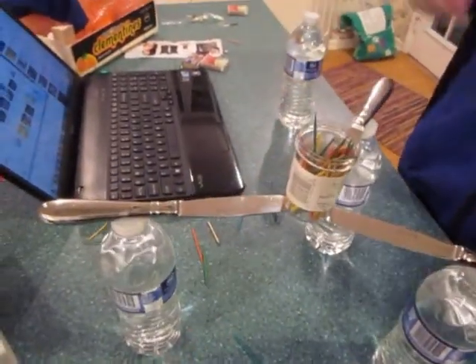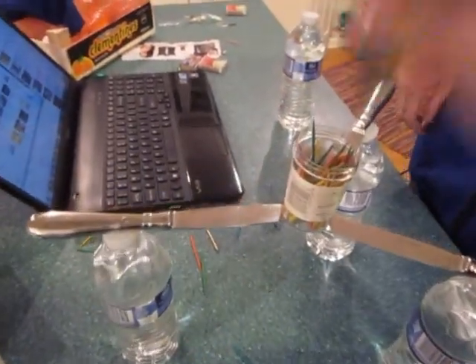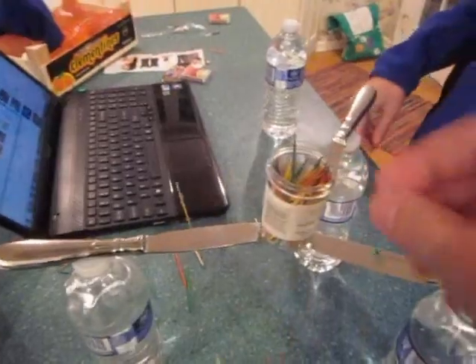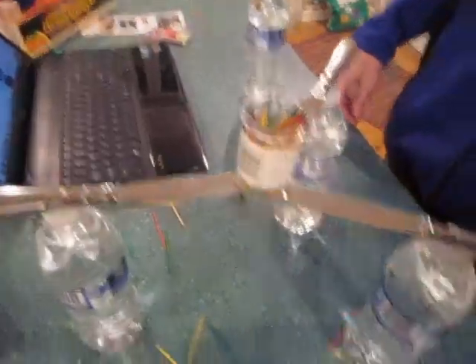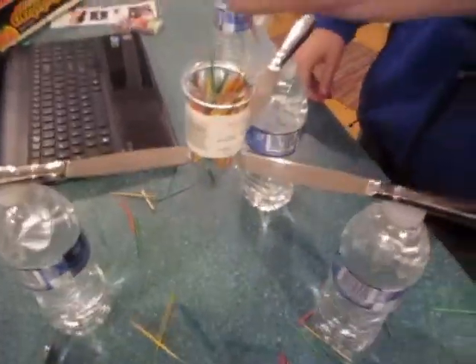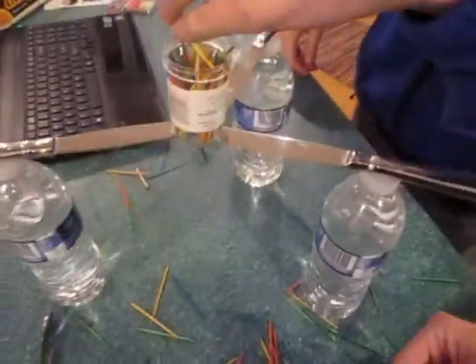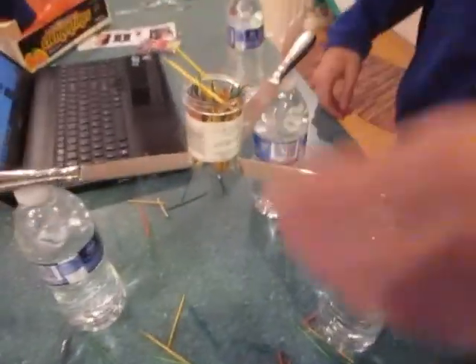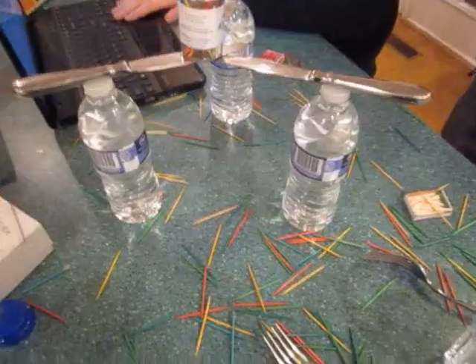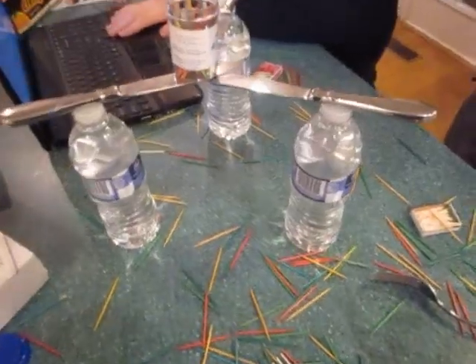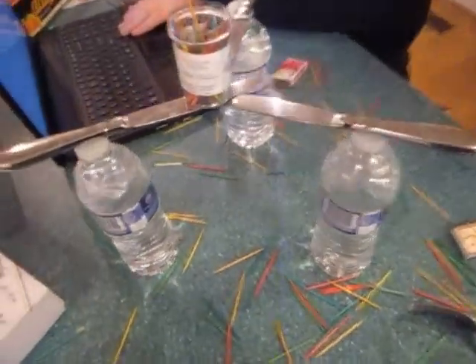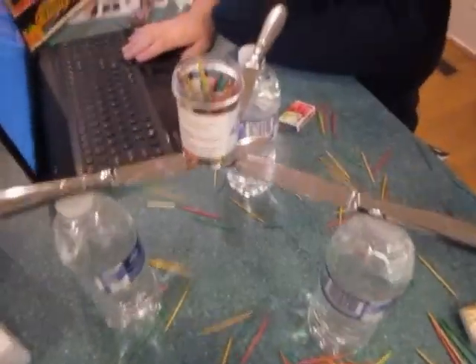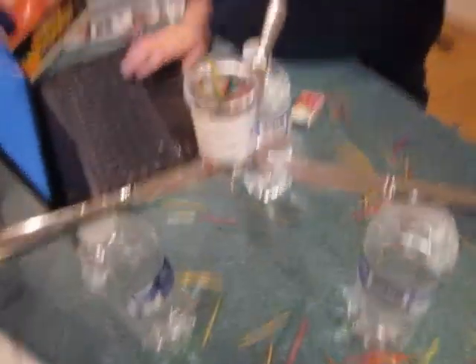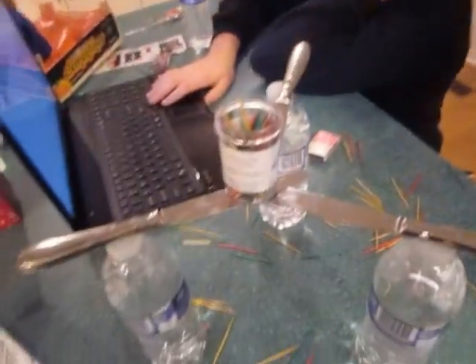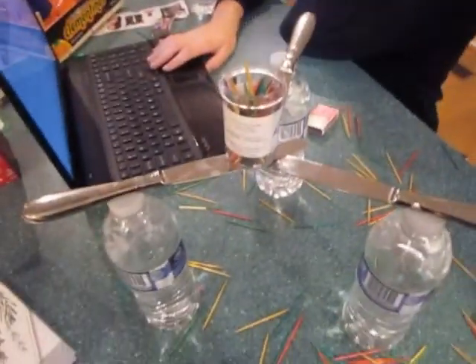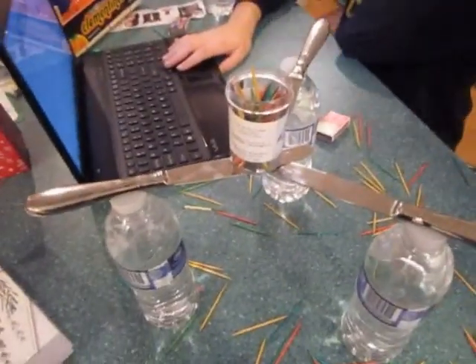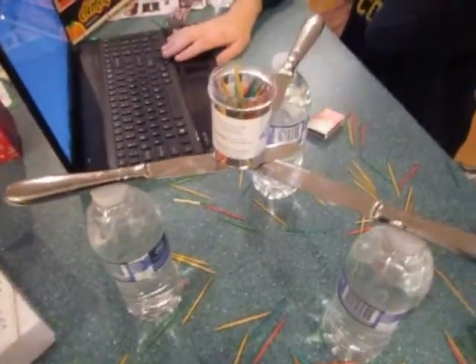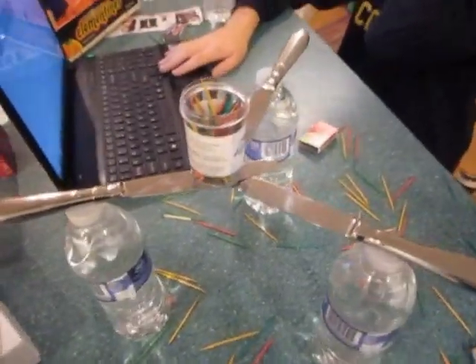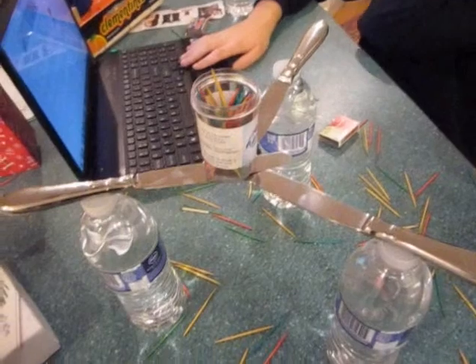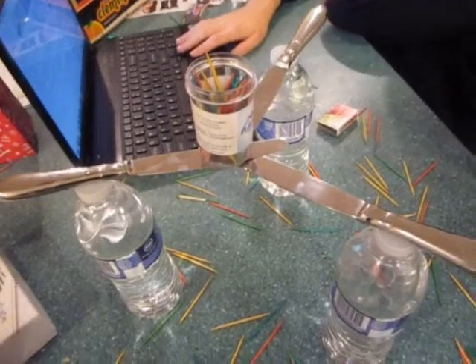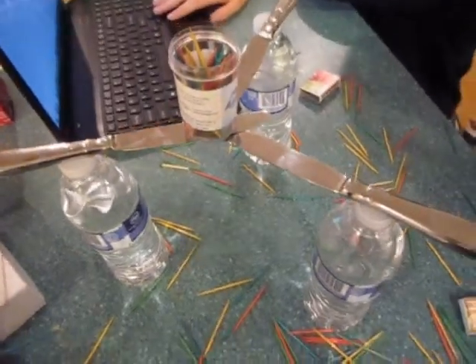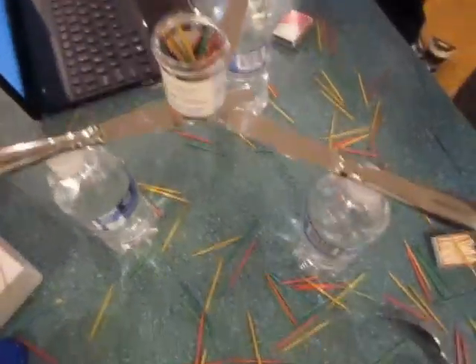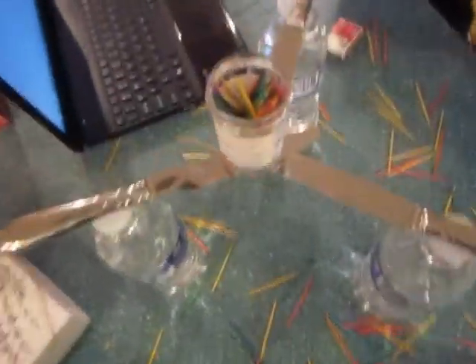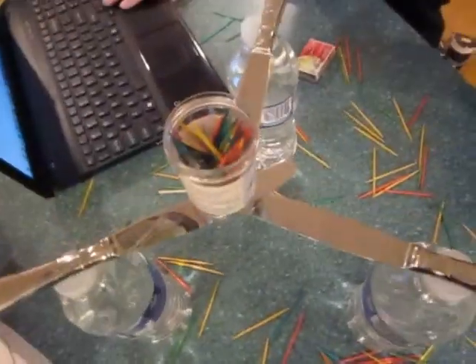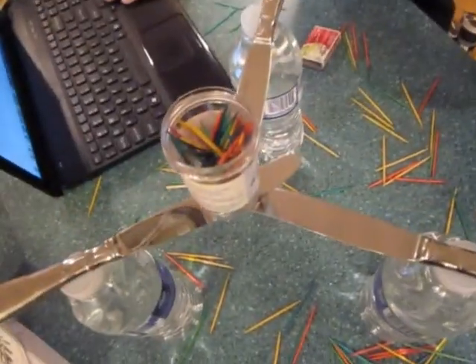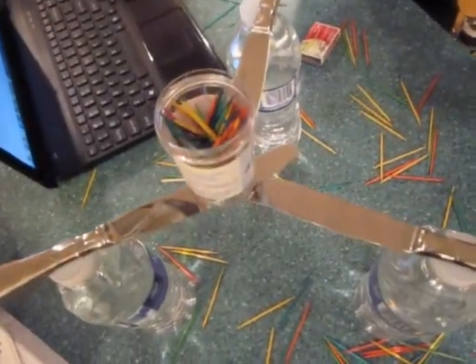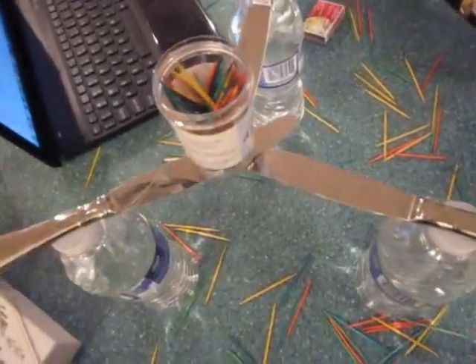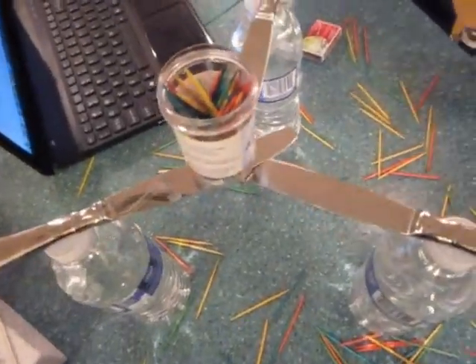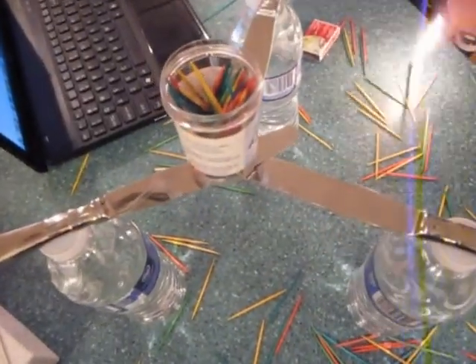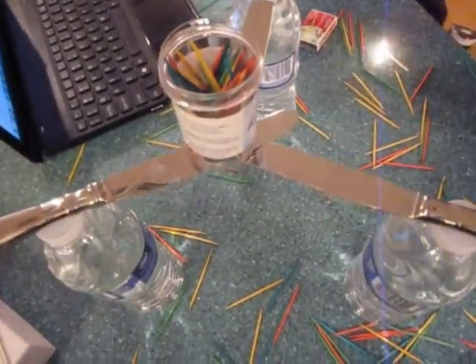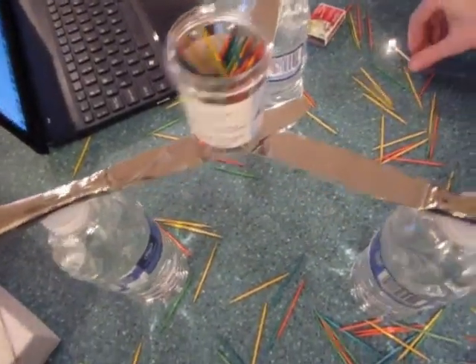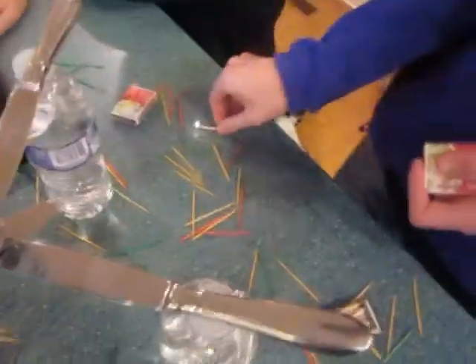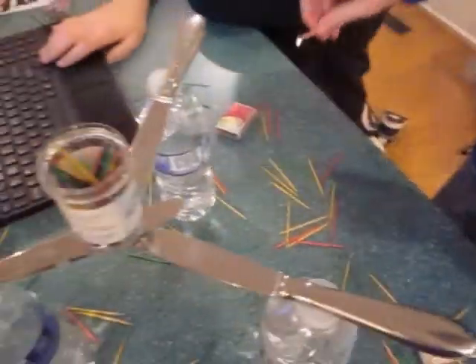You can also light the toothpicks on fire. Just like with the last one, you should be able to light the toothpicks on fire without it falling.